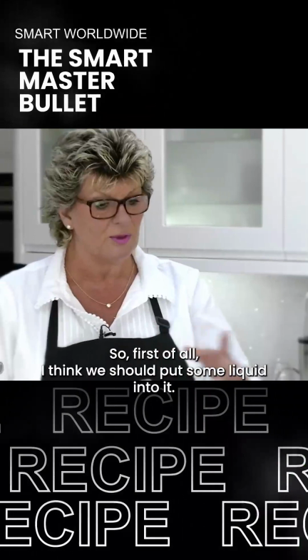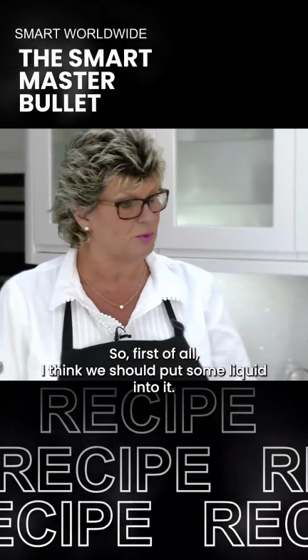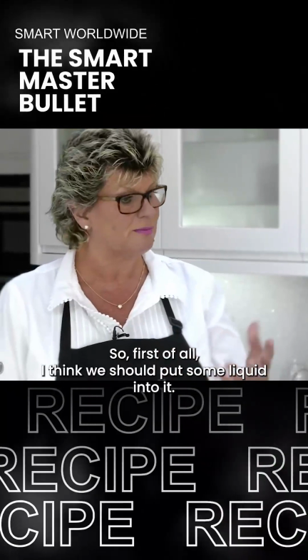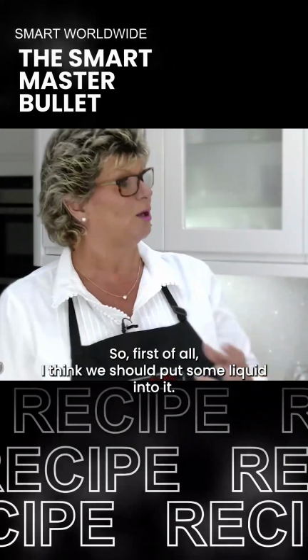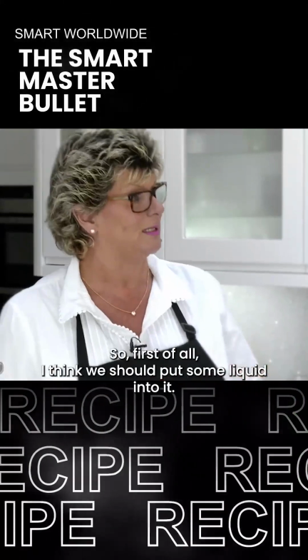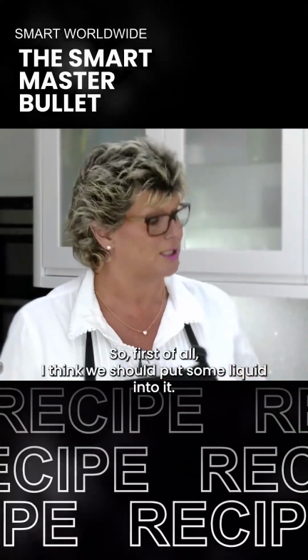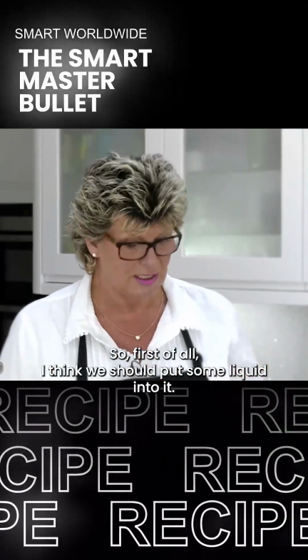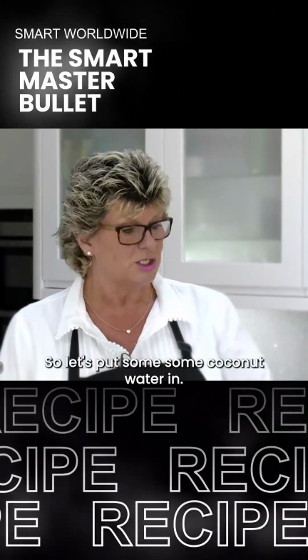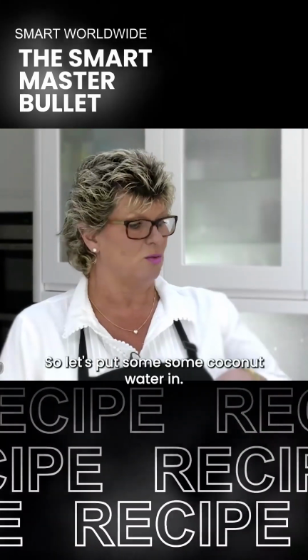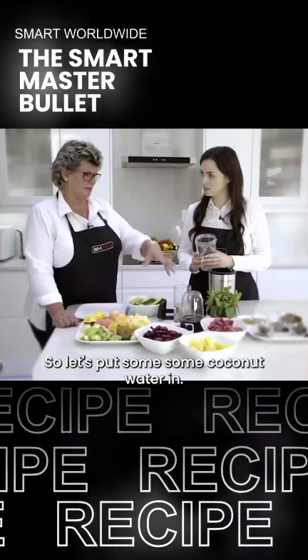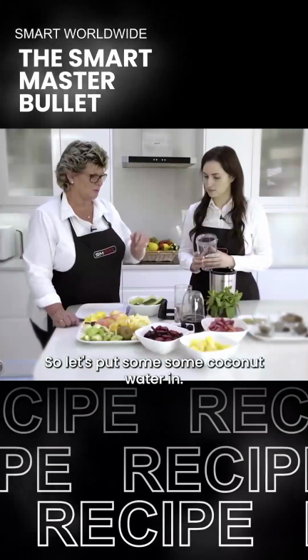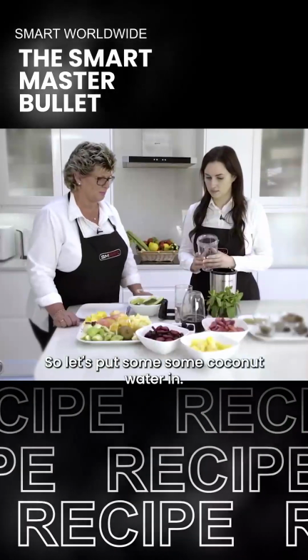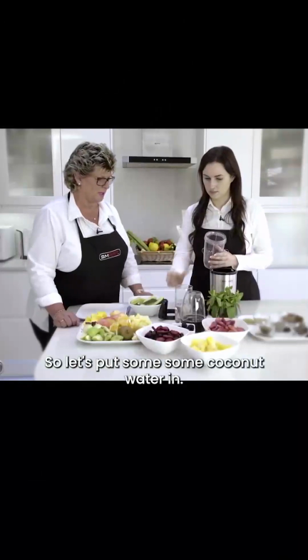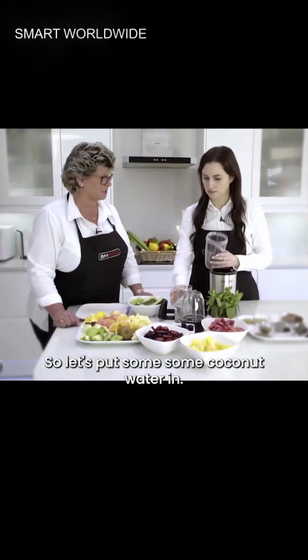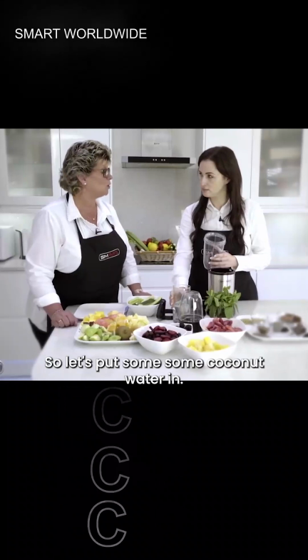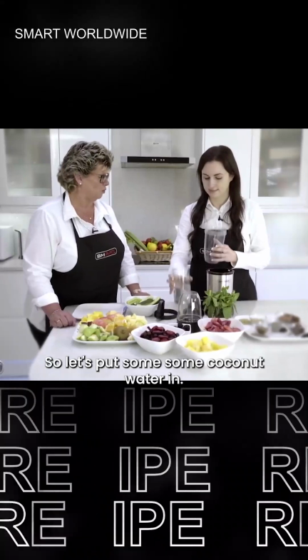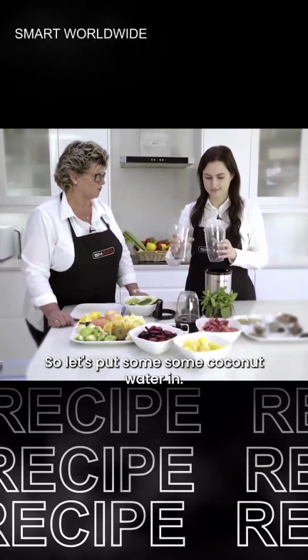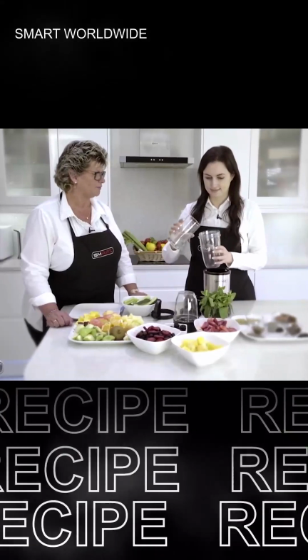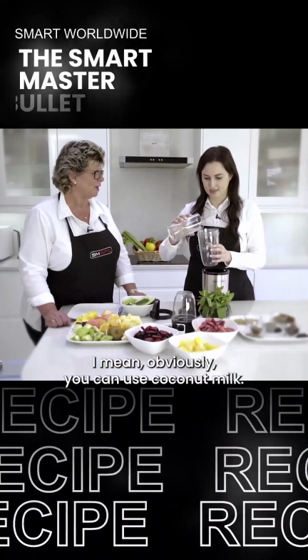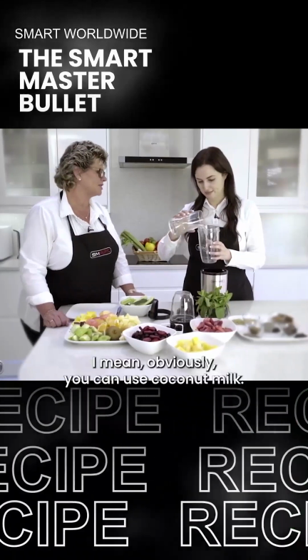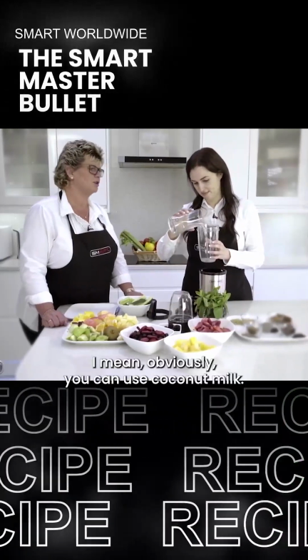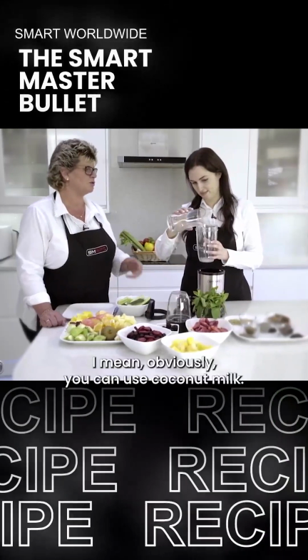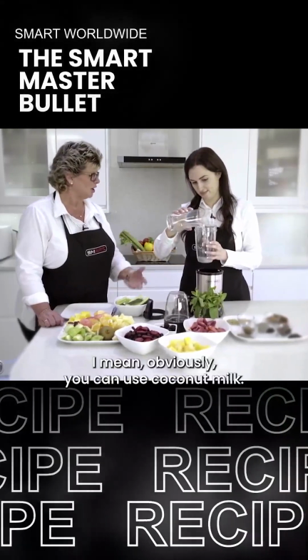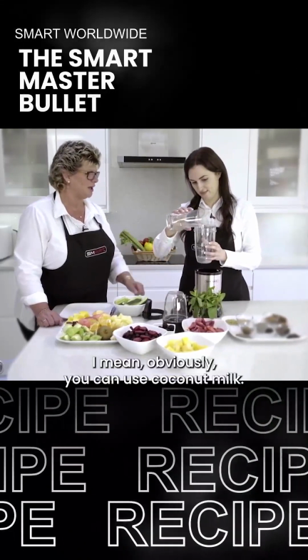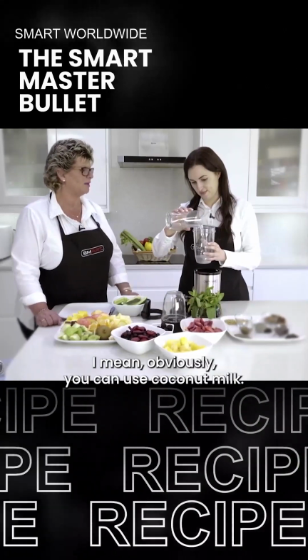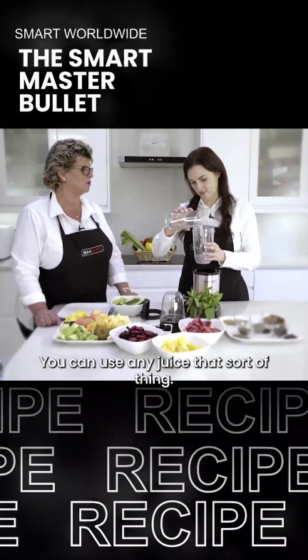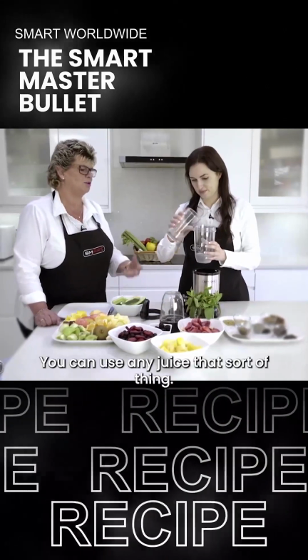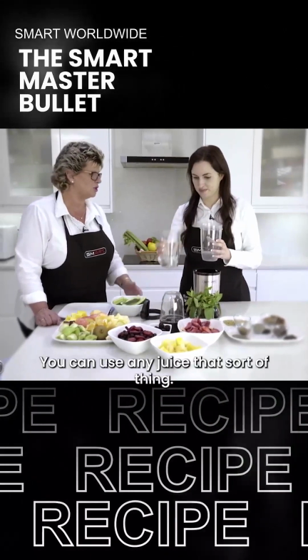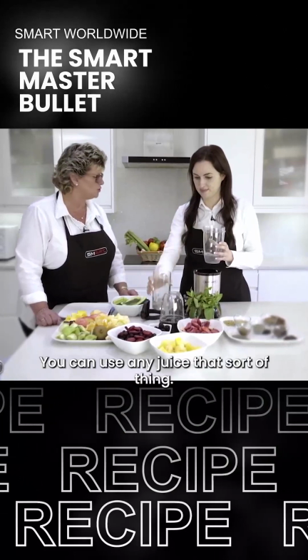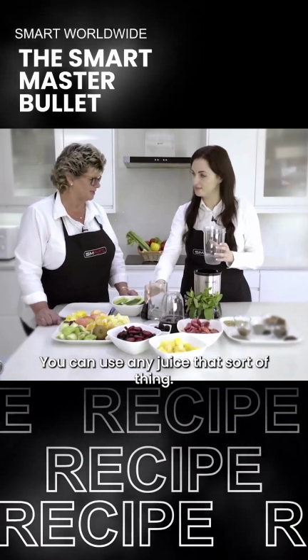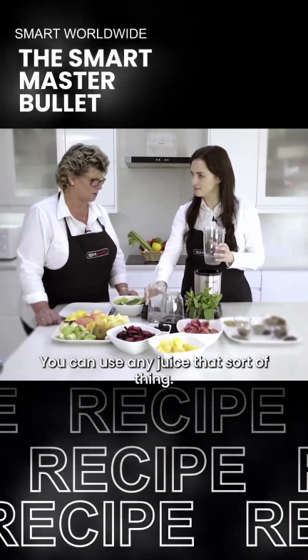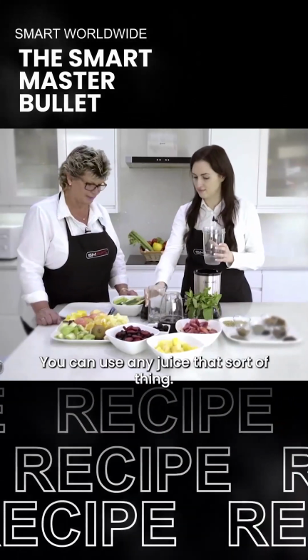I think we should put some liquid into it first. Let's put some coconut water in. Obviously you can use coconut milk, you can use any juice, that sort of thing.